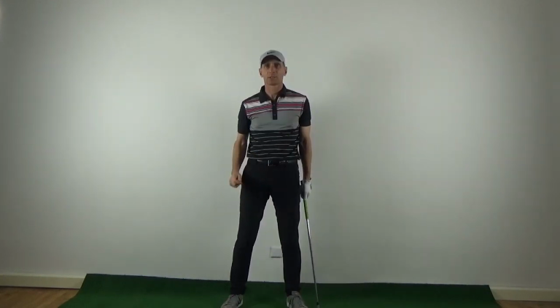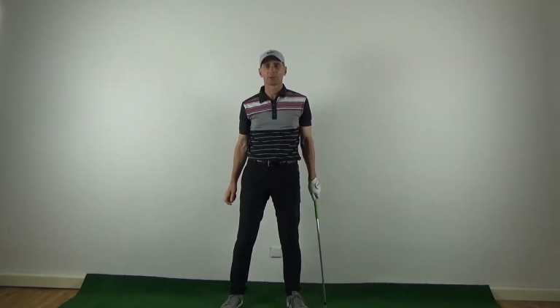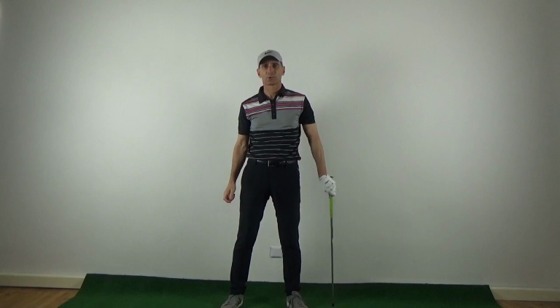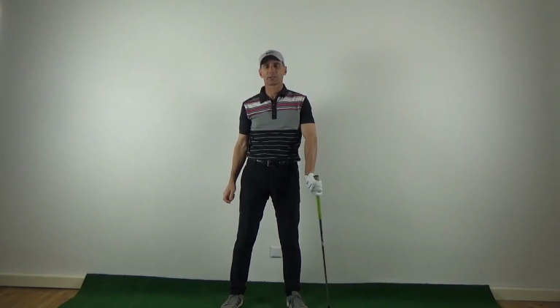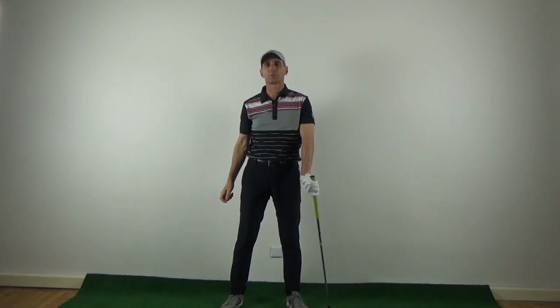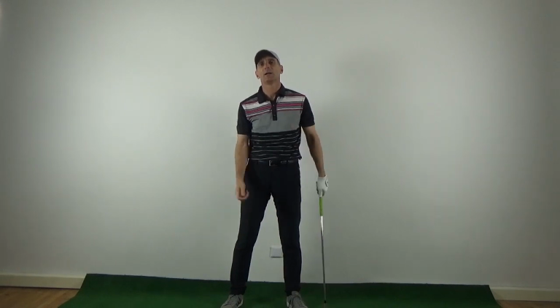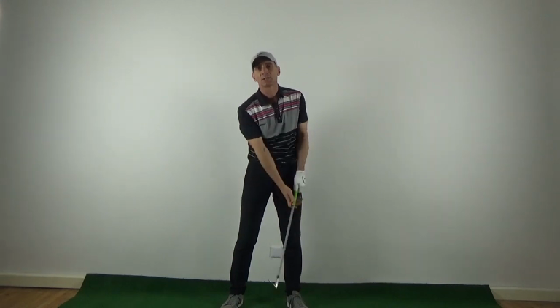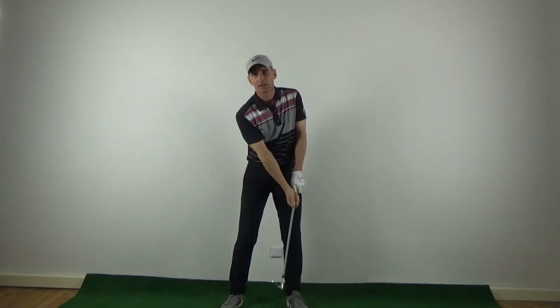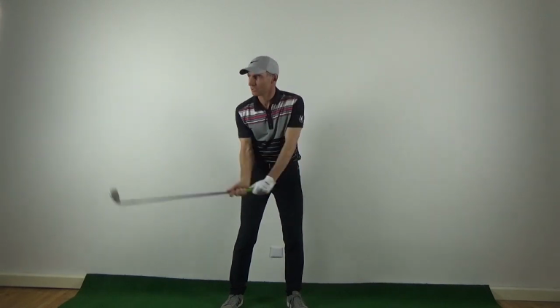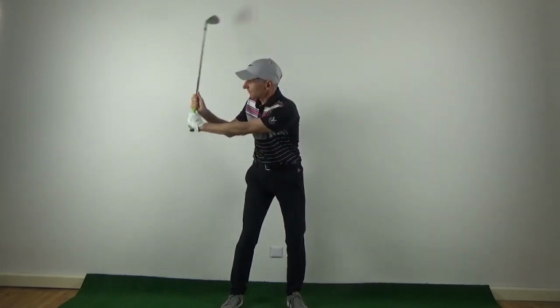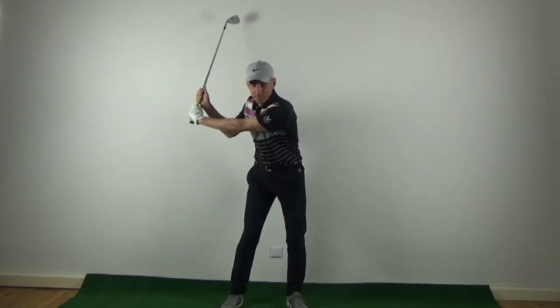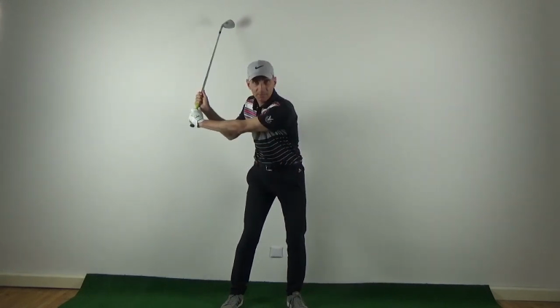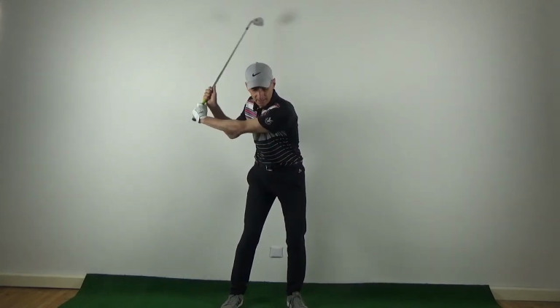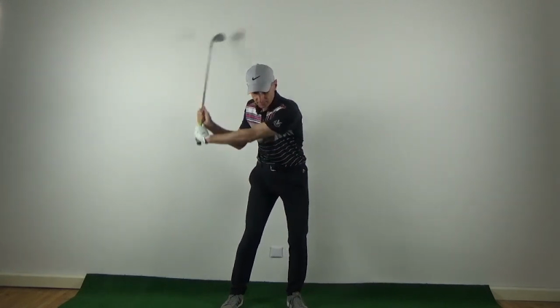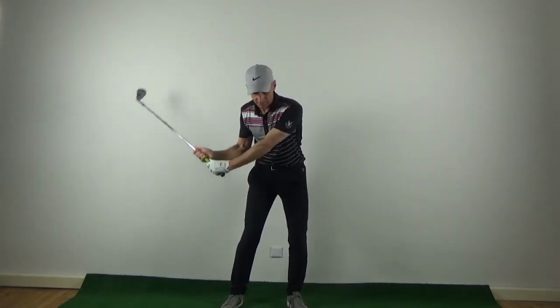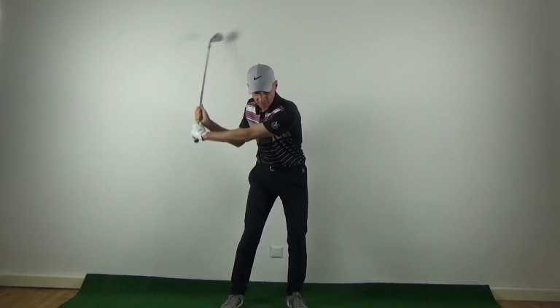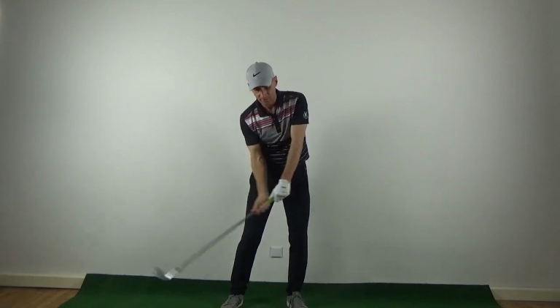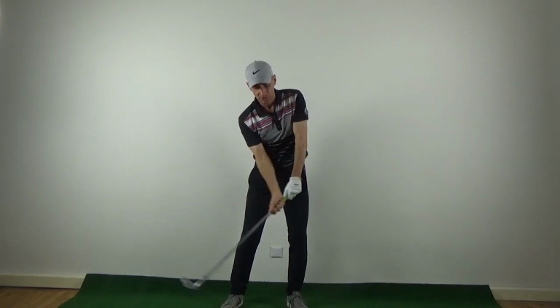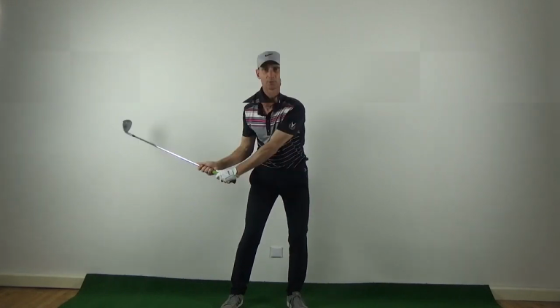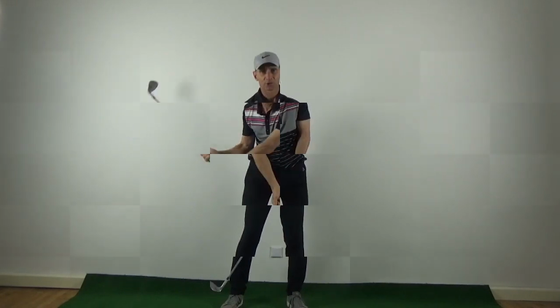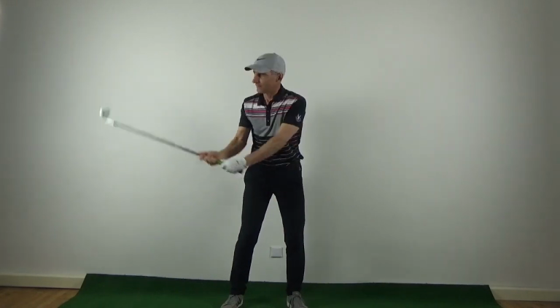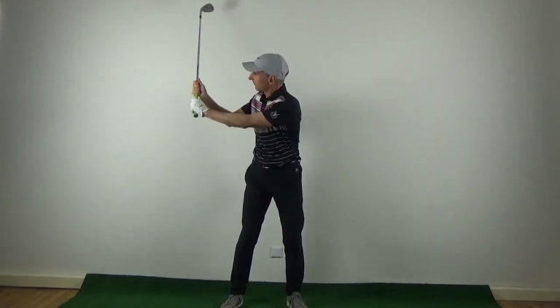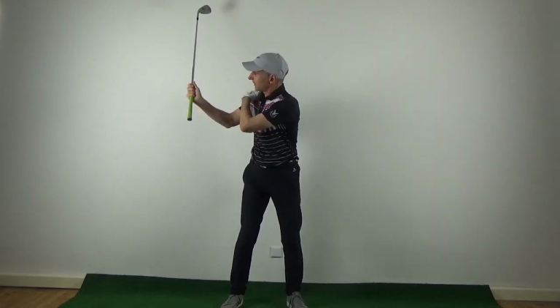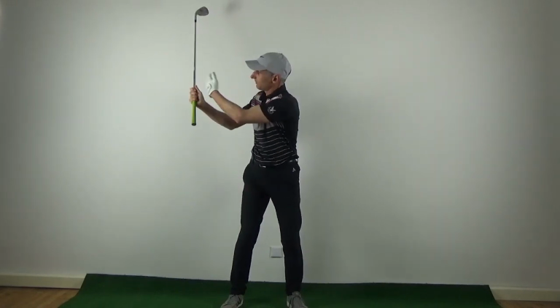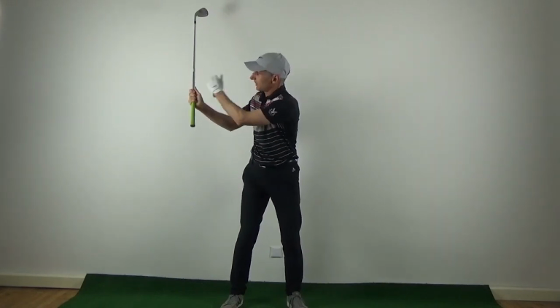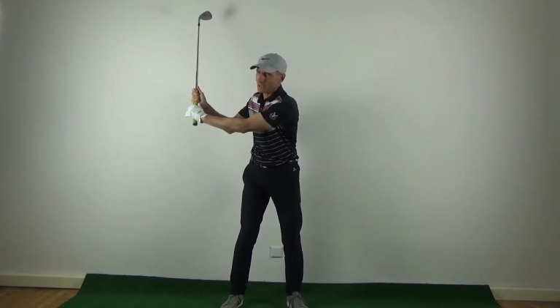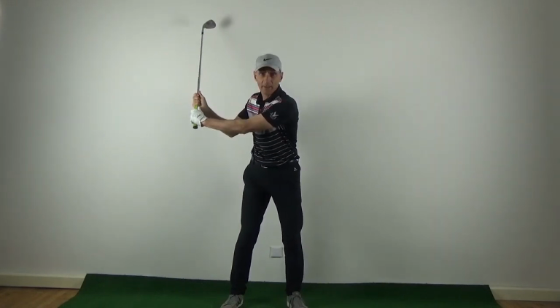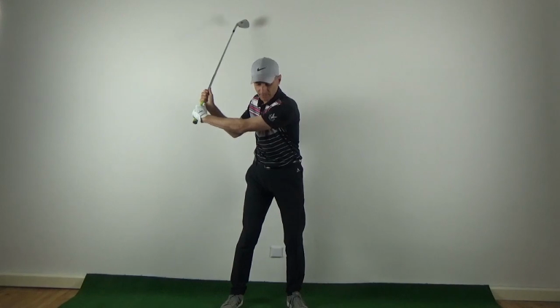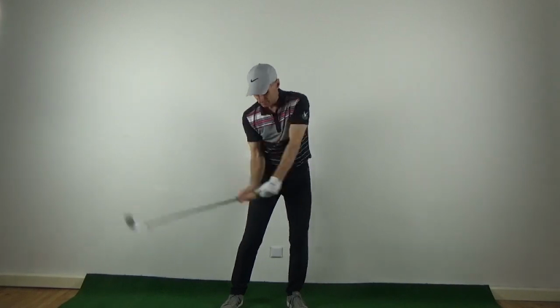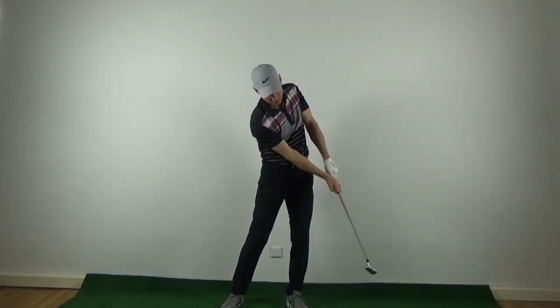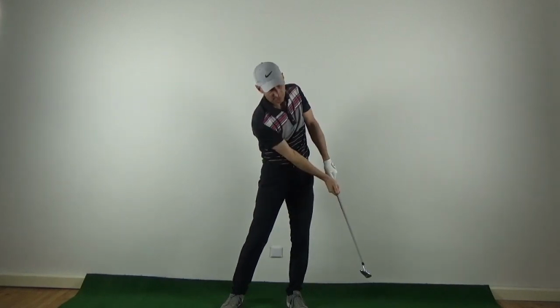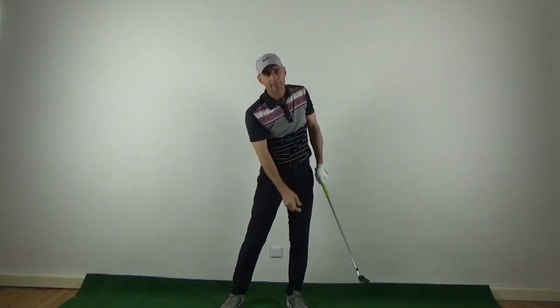When you're doing this drill, don't try to hit the ball too far. Just make it a nice compact swing. You don't have to accelerate too much. We're really just trying to get a feel for keeping the club nice and wide on the backswing and tracking the ball at impact.